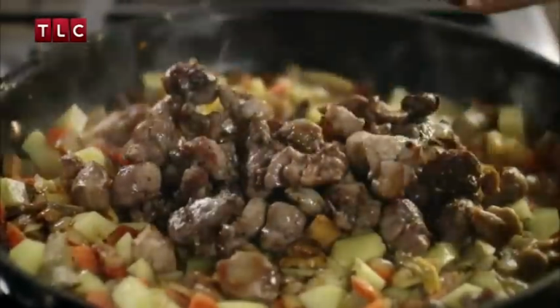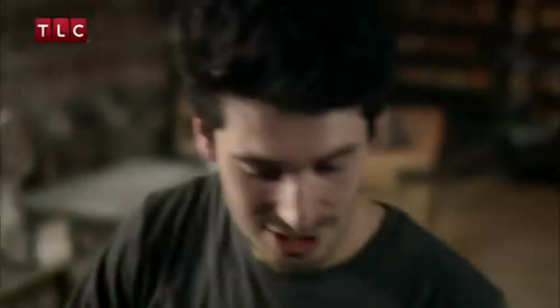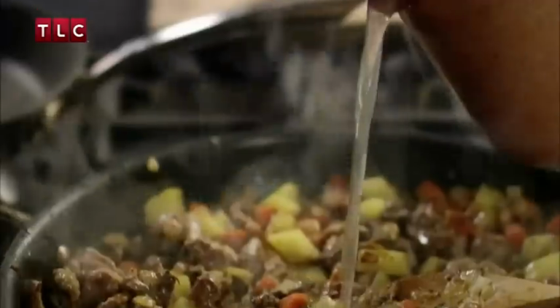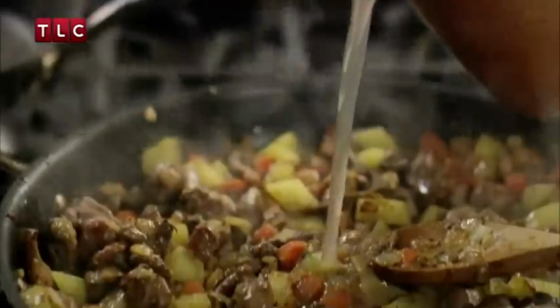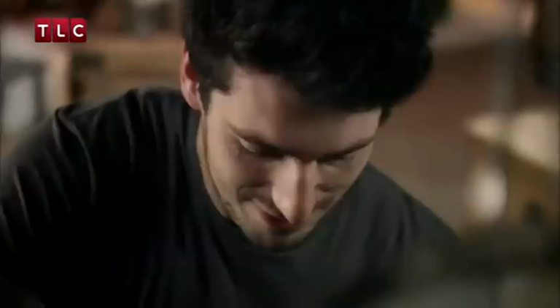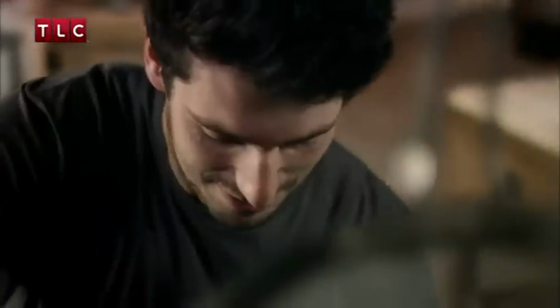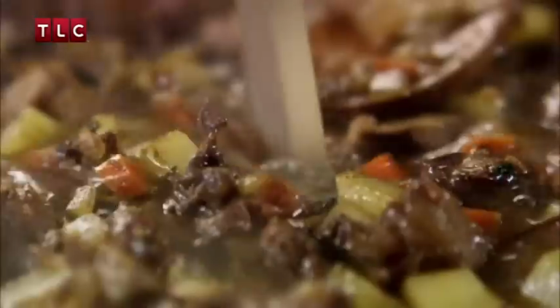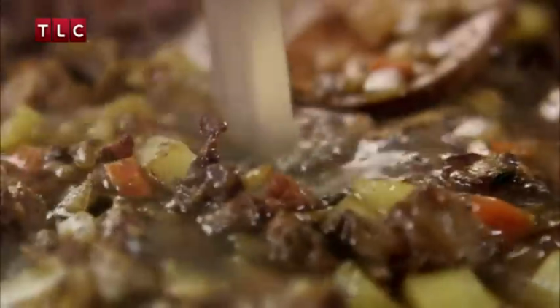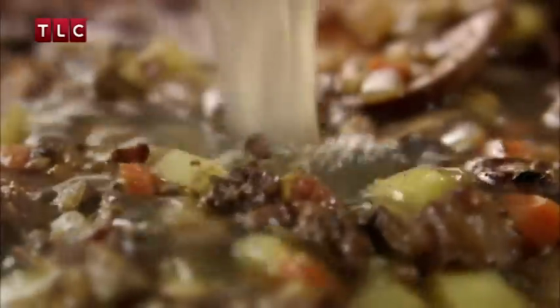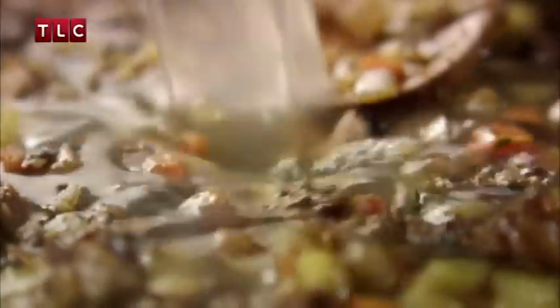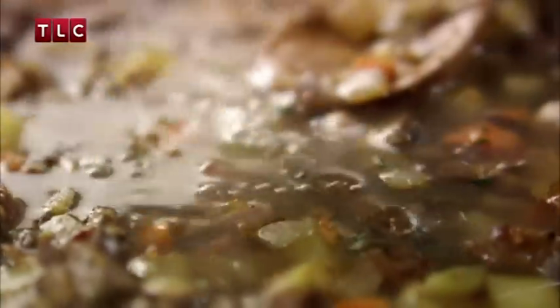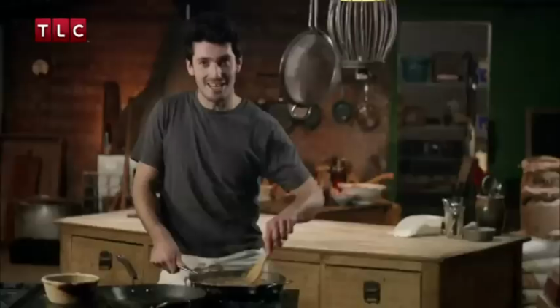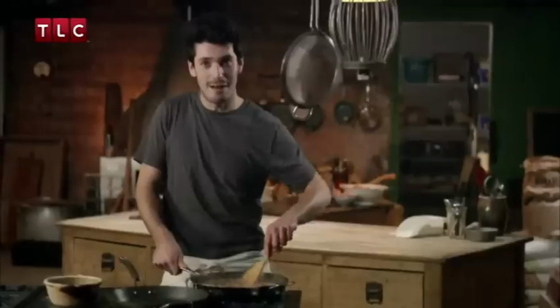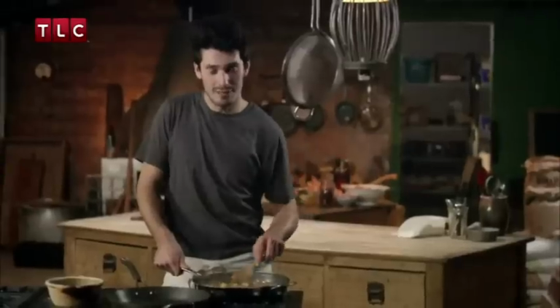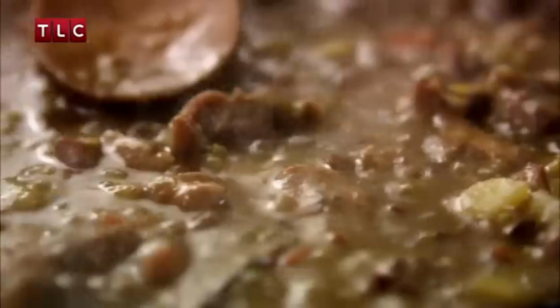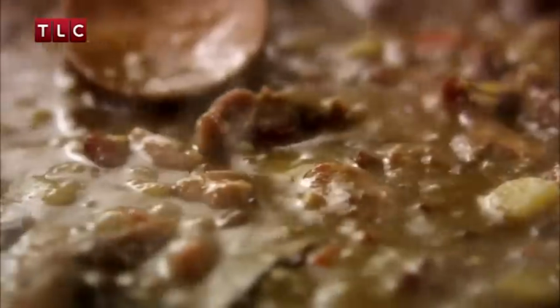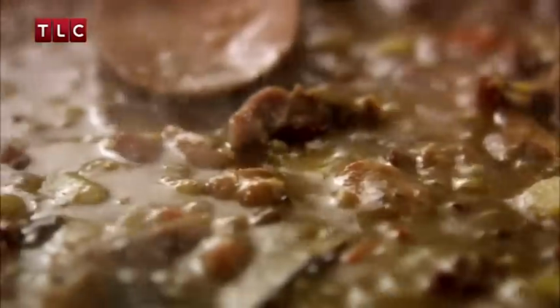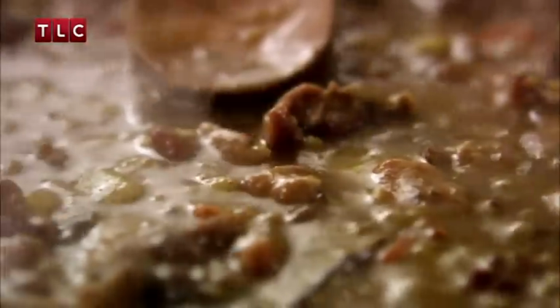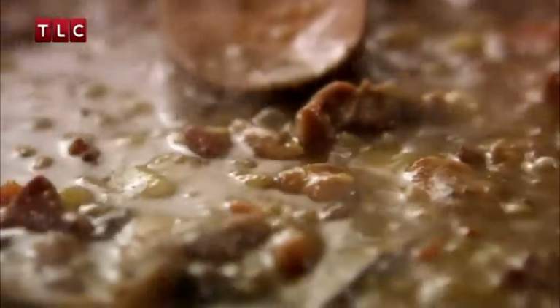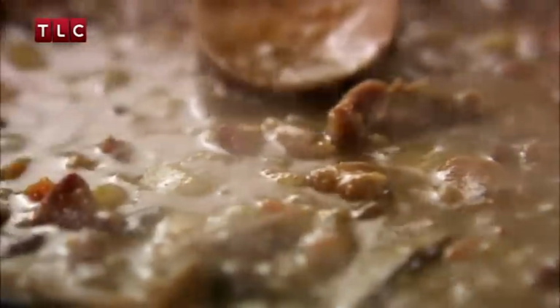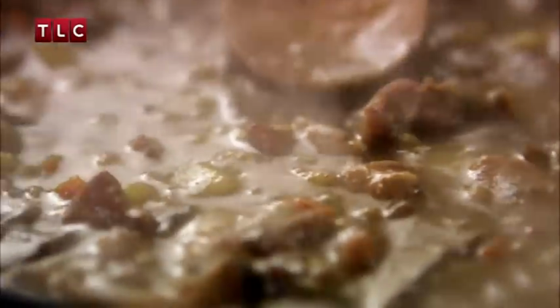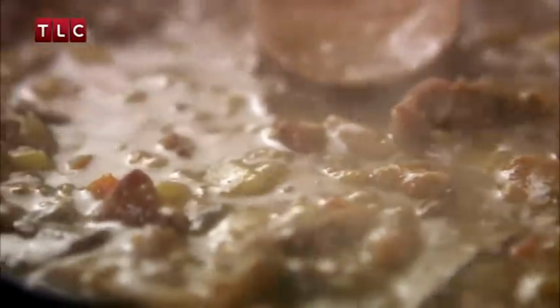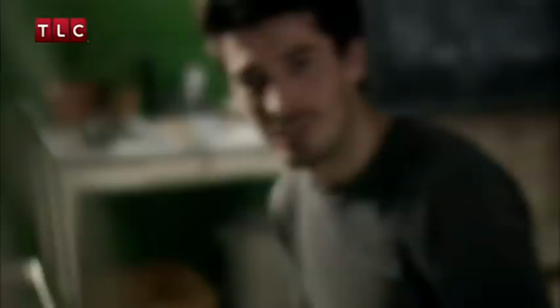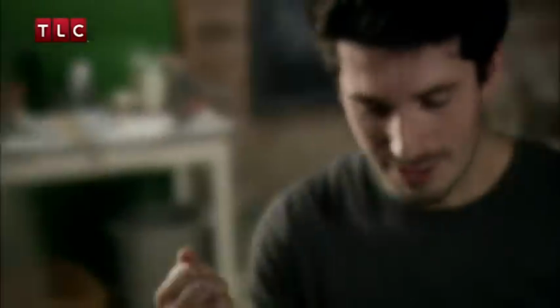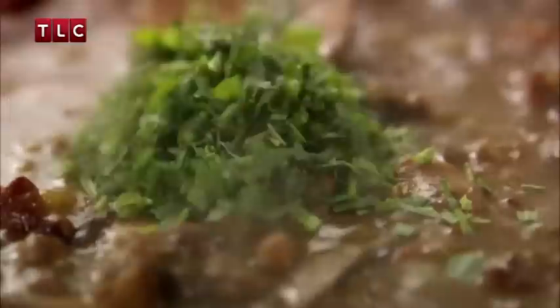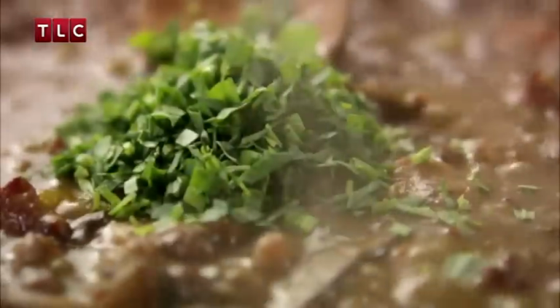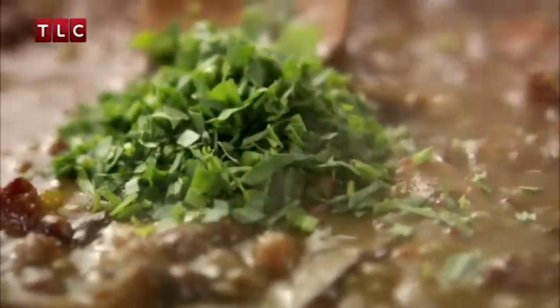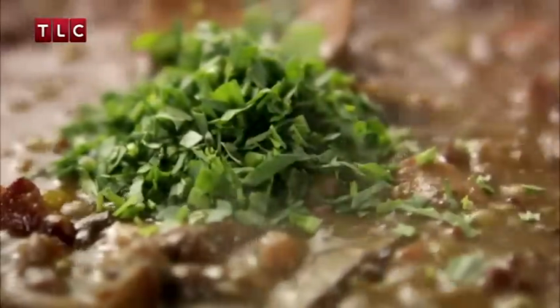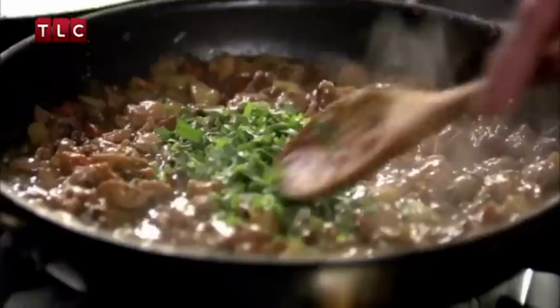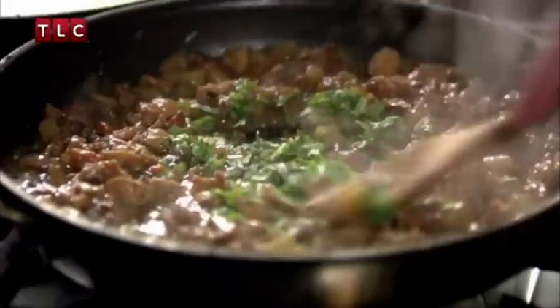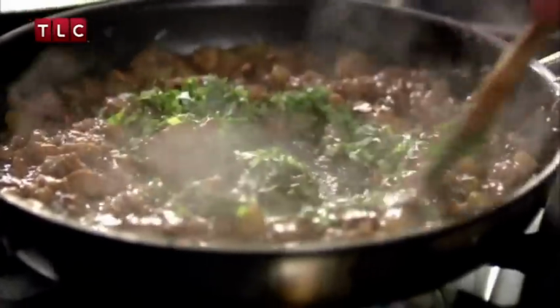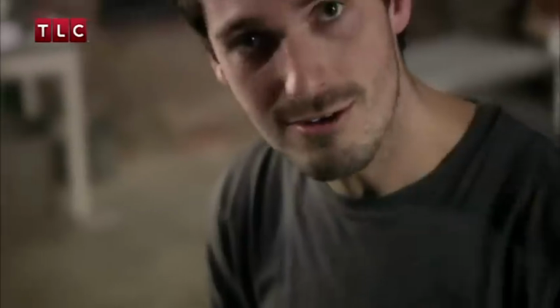Add chicken stock and a bit of thyme. Just simmer that gently for about 45 minutes until you have a nice thick sauce and your rabbit is tender. Finish with a good handful of freshly chopped tarragon and stir it in.